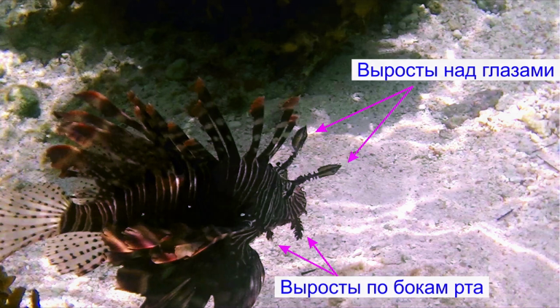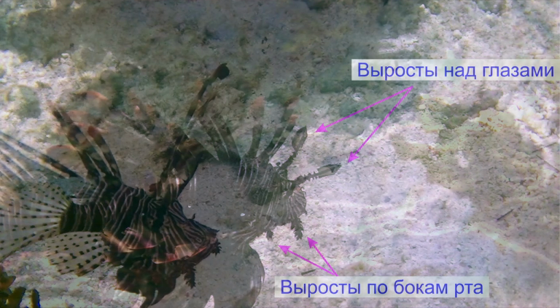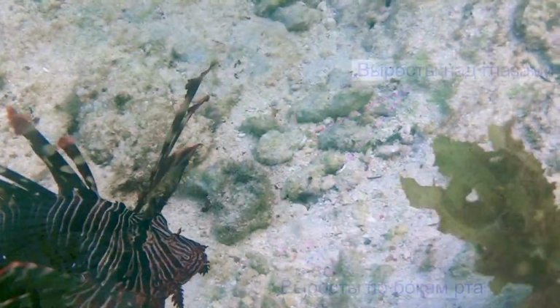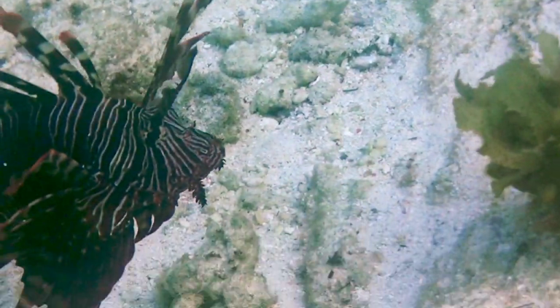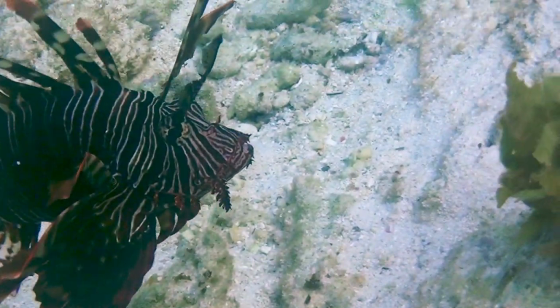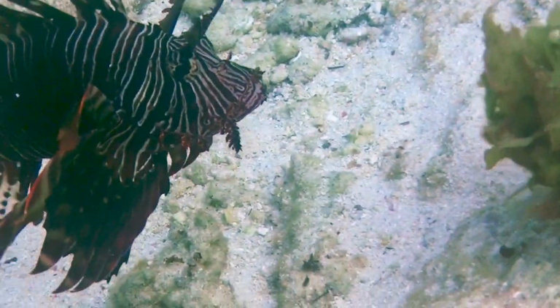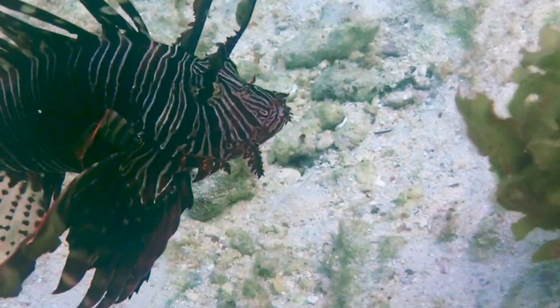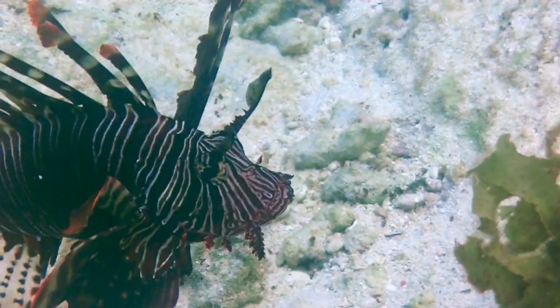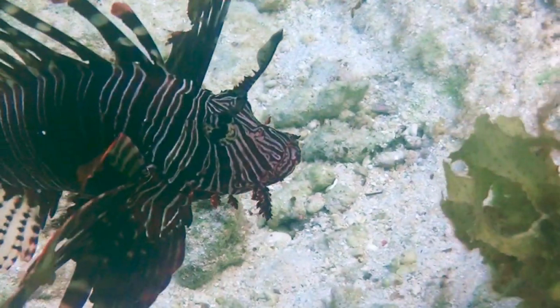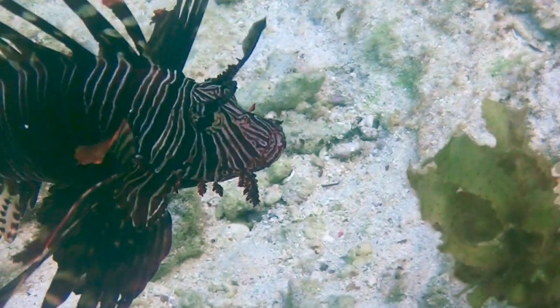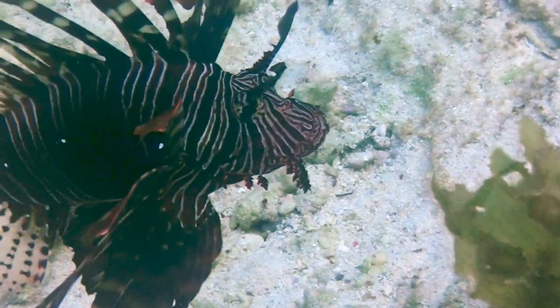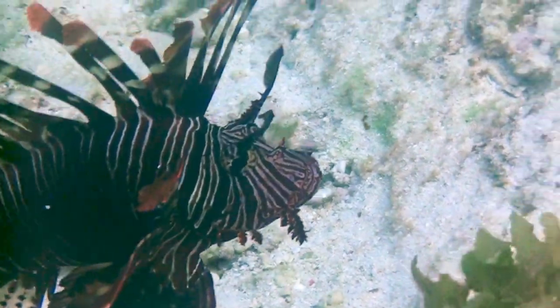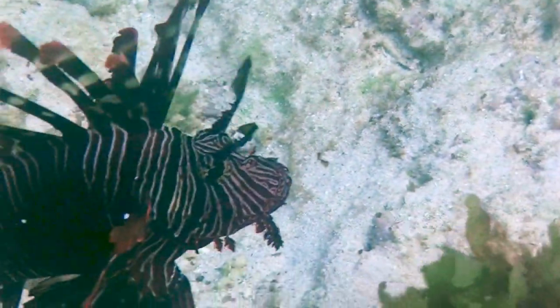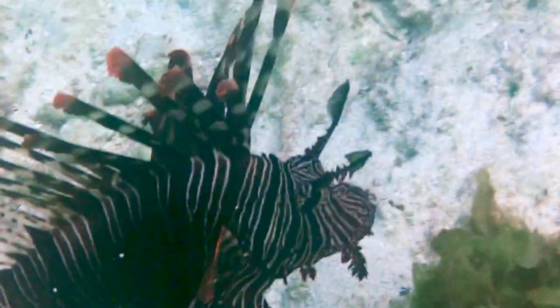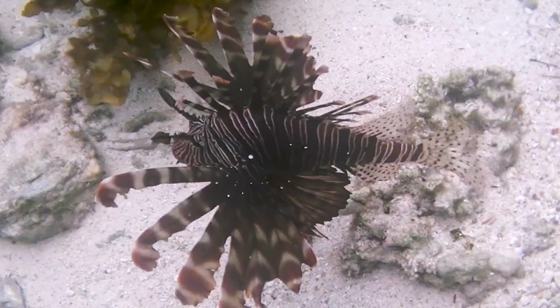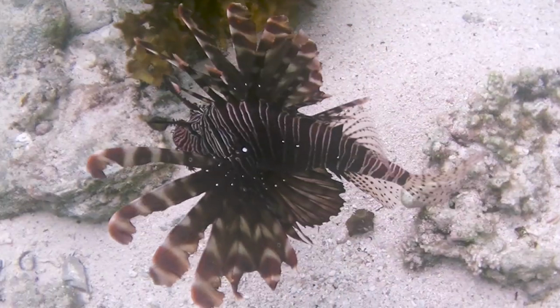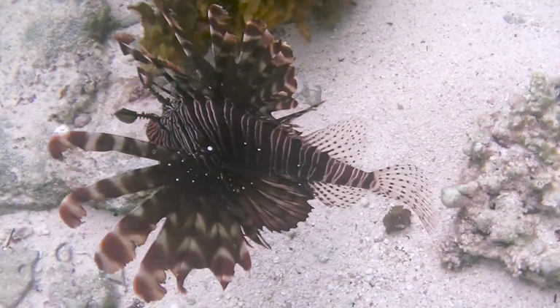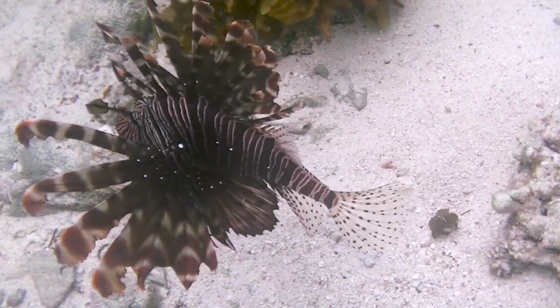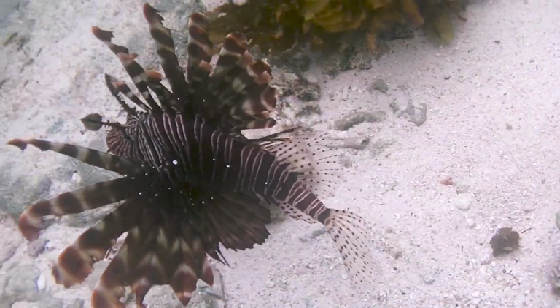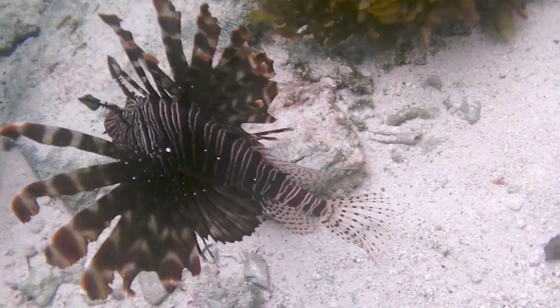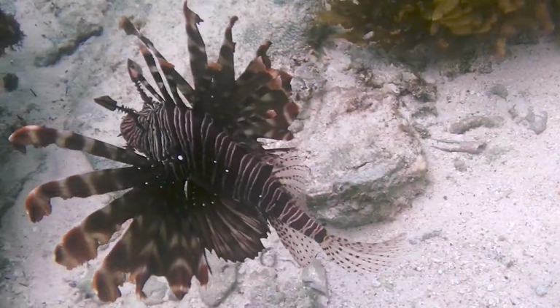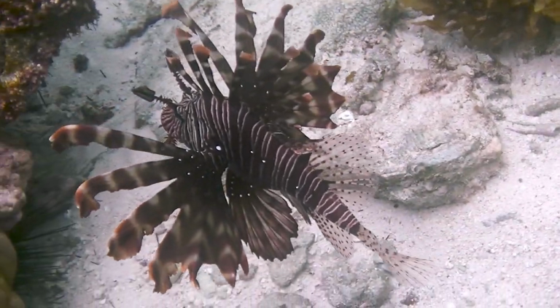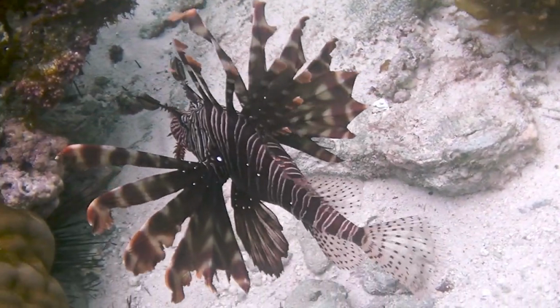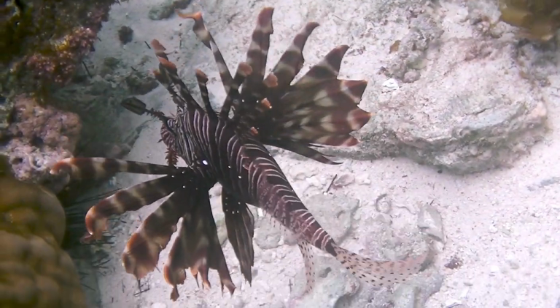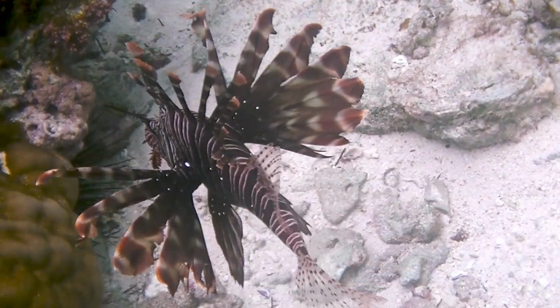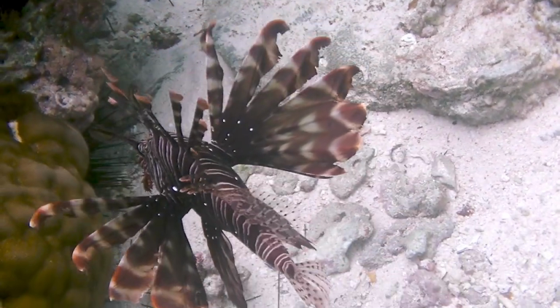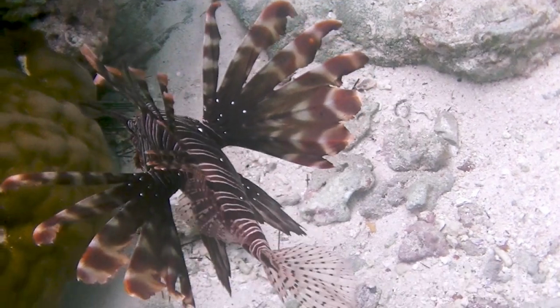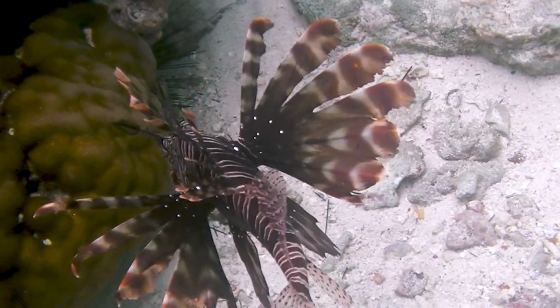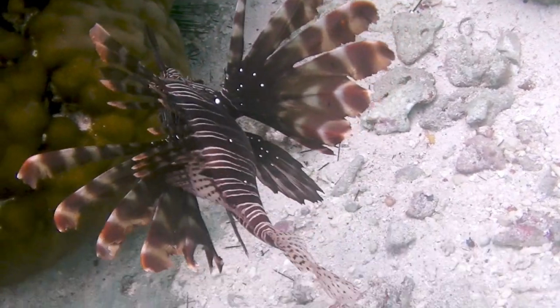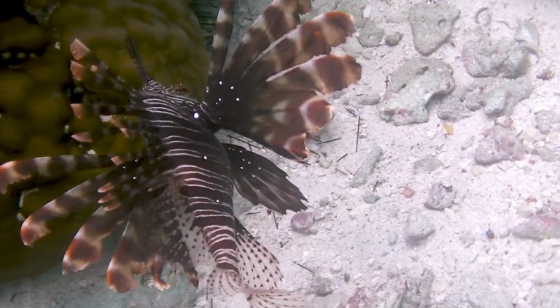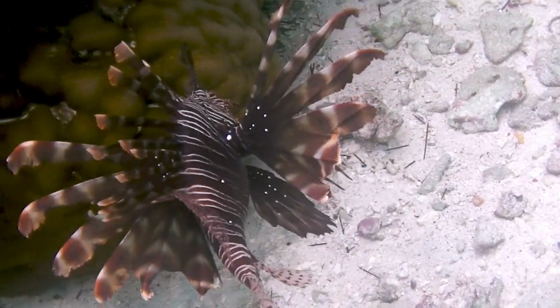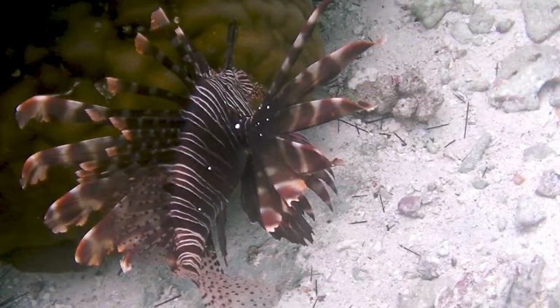The fish either swims or floats in the water majestically, gracefully and leisurely spreading and folding its pectoral fins like fans. Sharp poisonous needles lurk in these luxurious fins. Their prick is very painful.